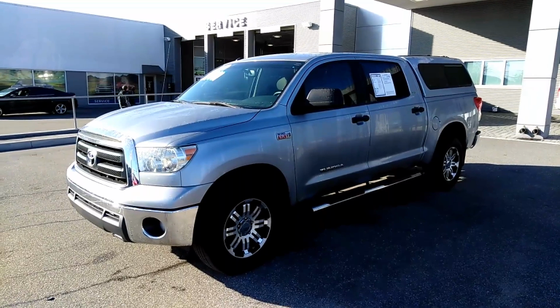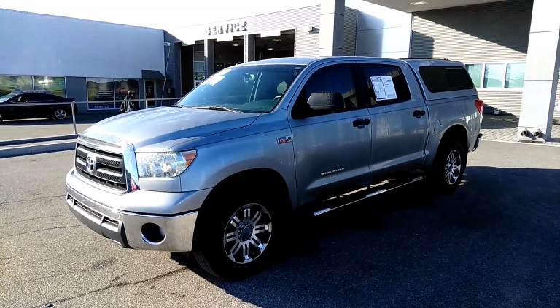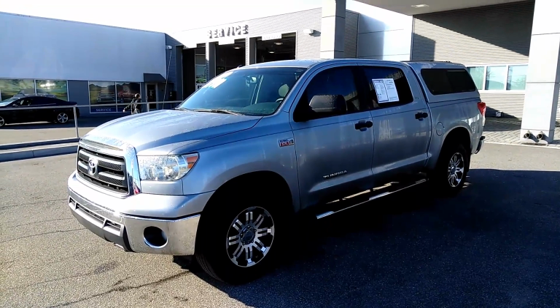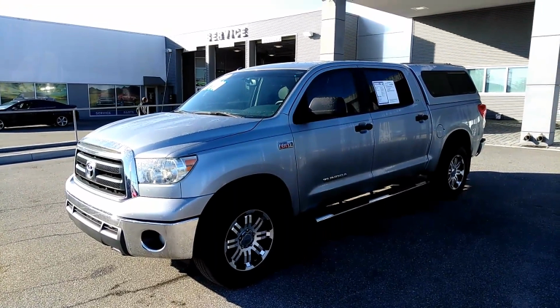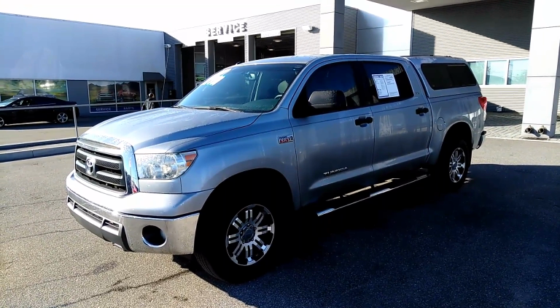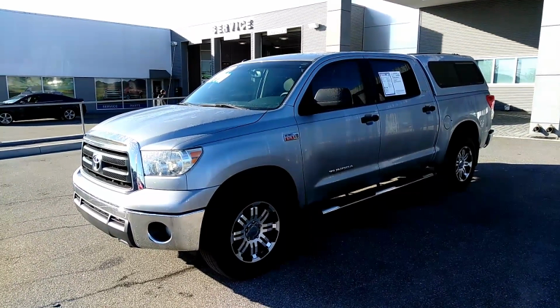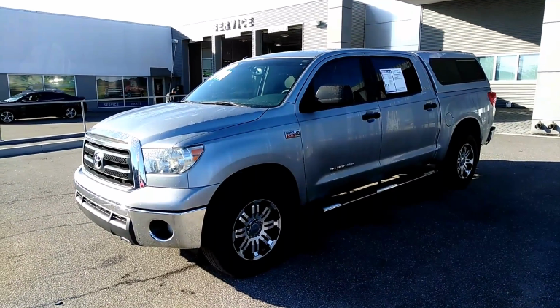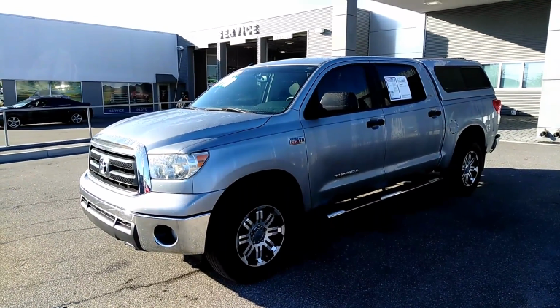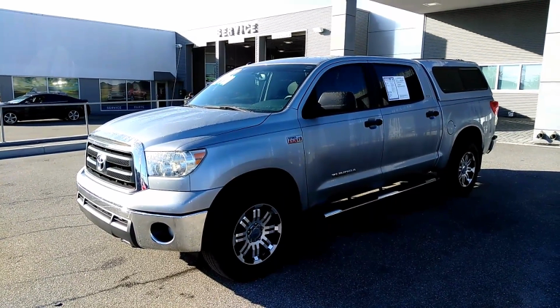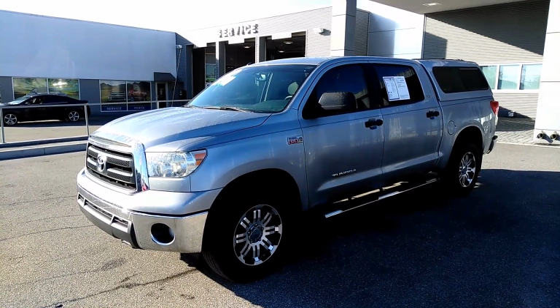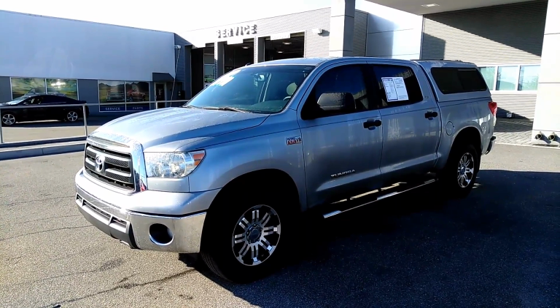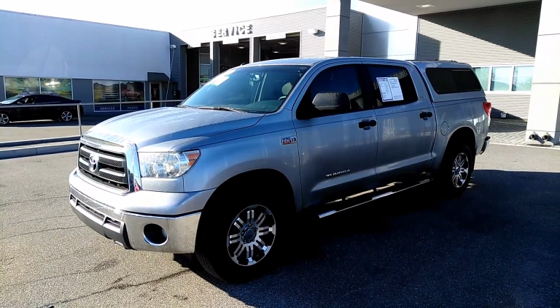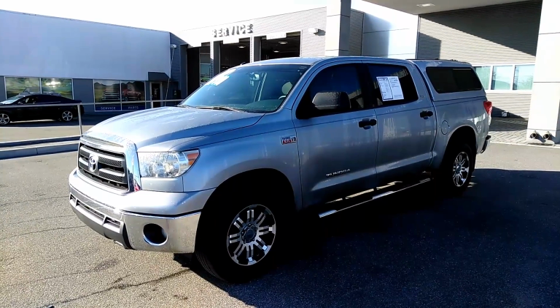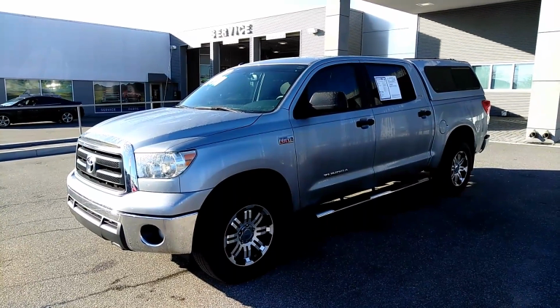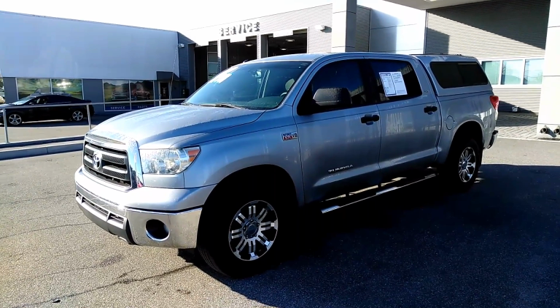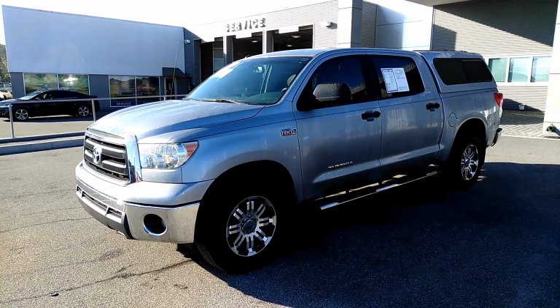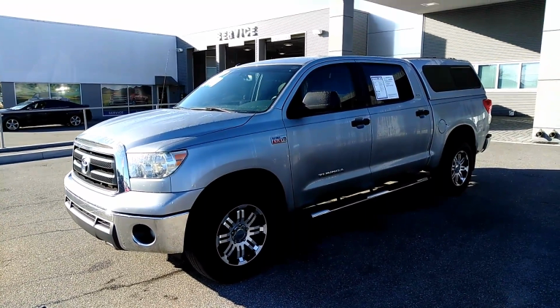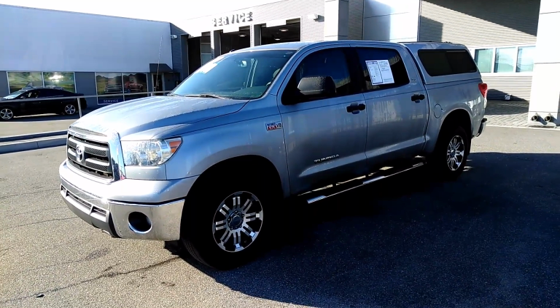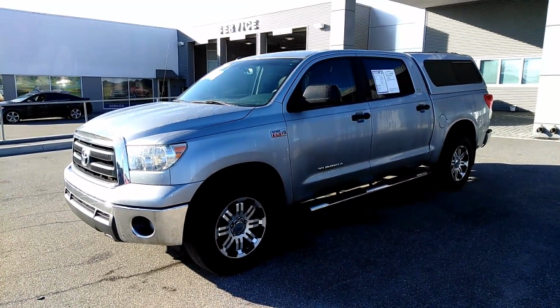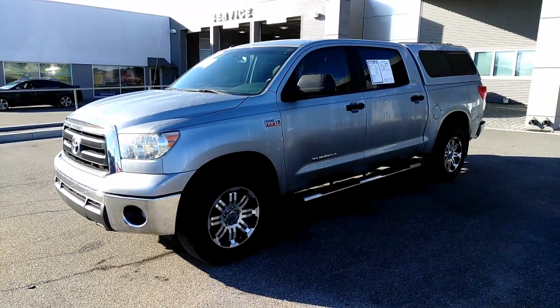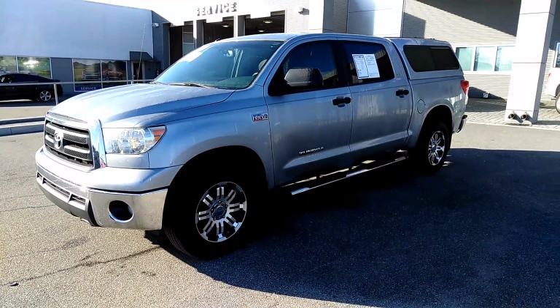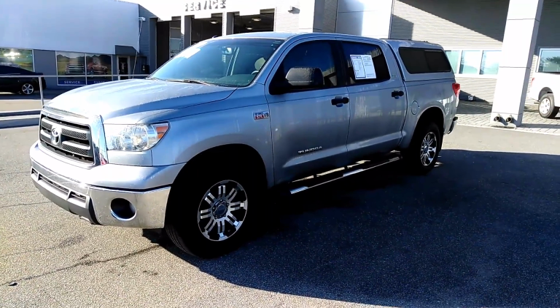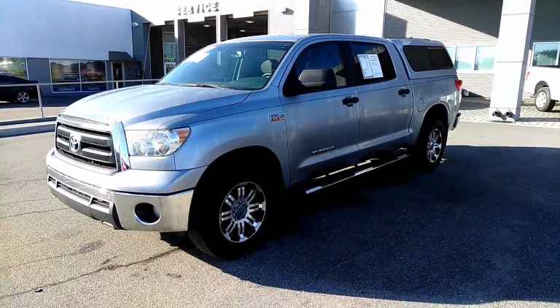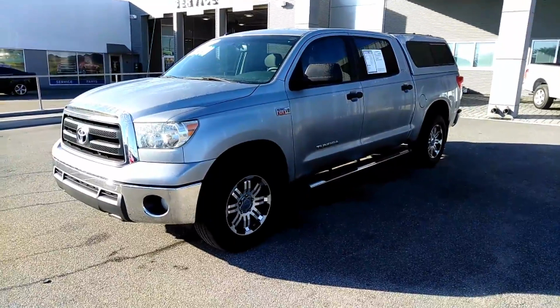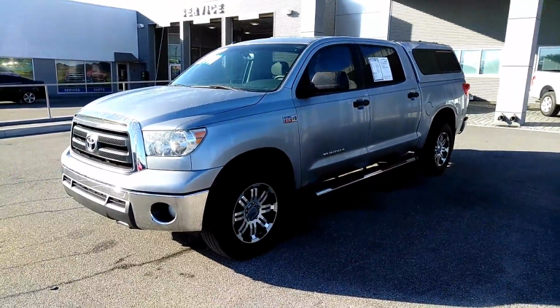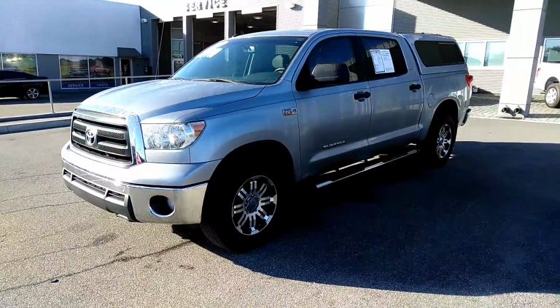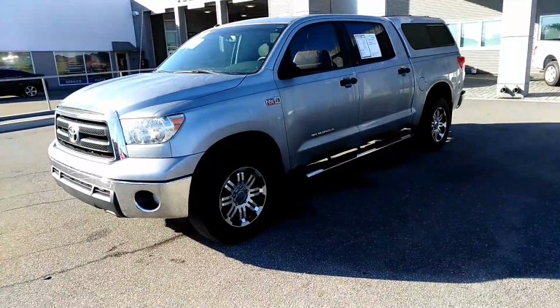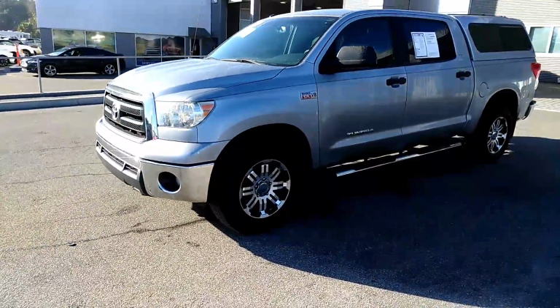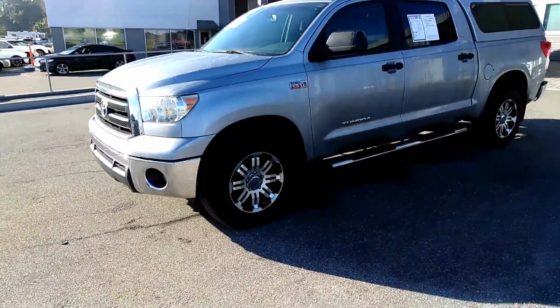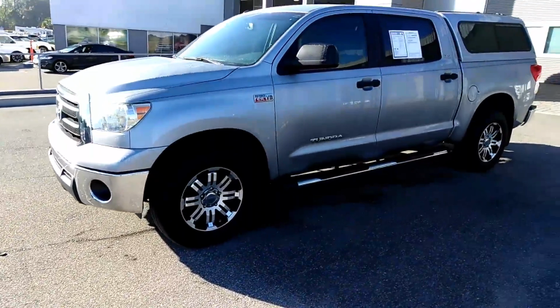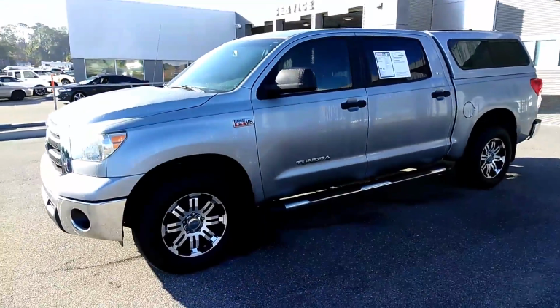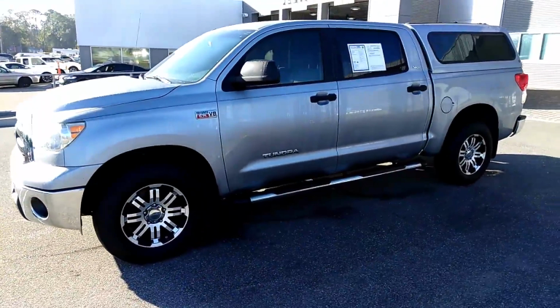Good morning Mr. Brooks, this is Tim from Coggin Ford. I just wanted to do a quick walk around video on the 2013 Tundra that you inquired about. I called you this morning, your voice was hilarious, I appreciate that, but I wanted to do a quick video to show you the truck in person.